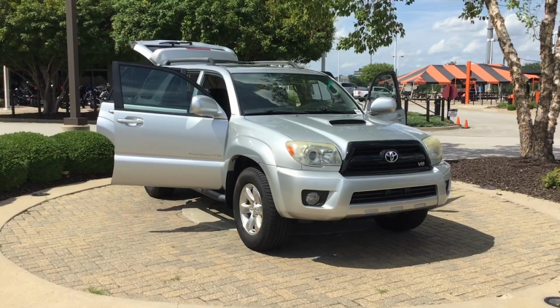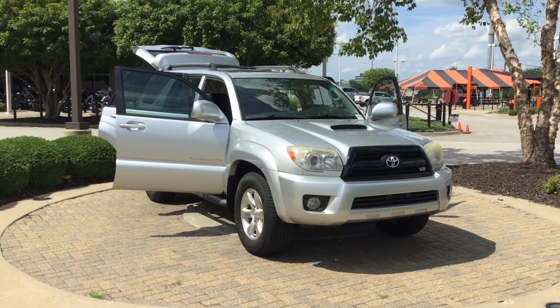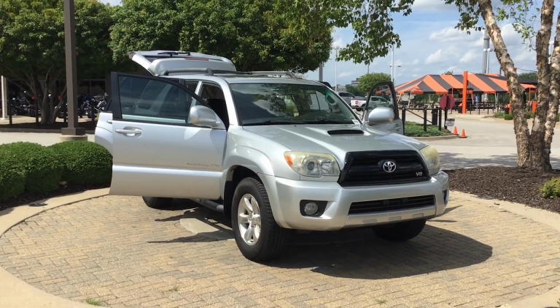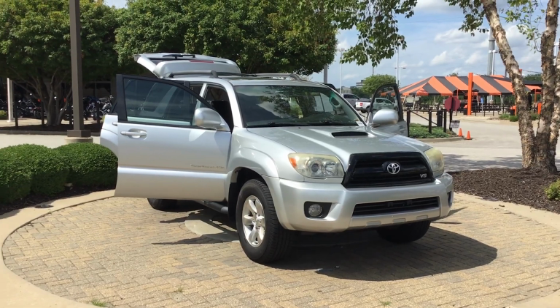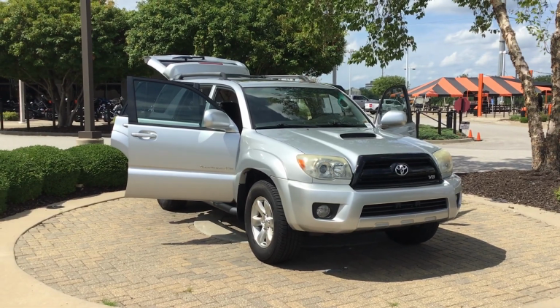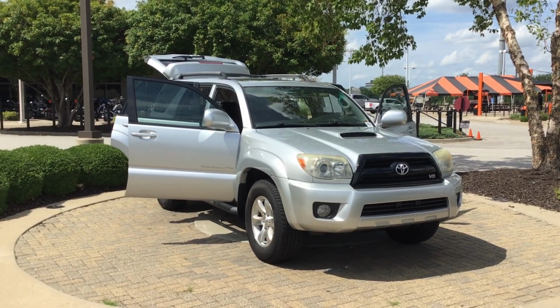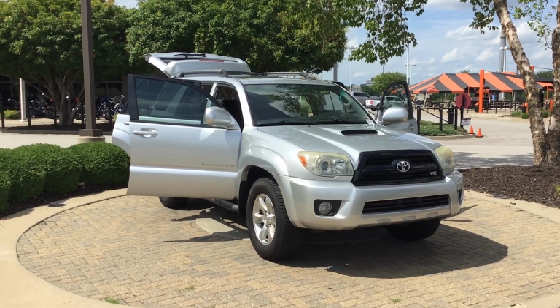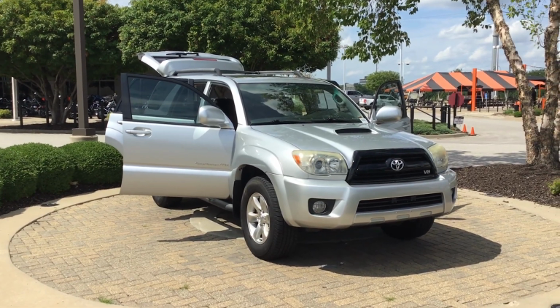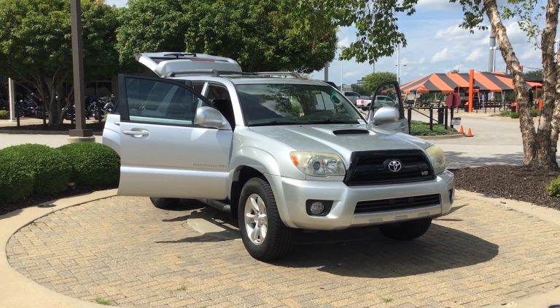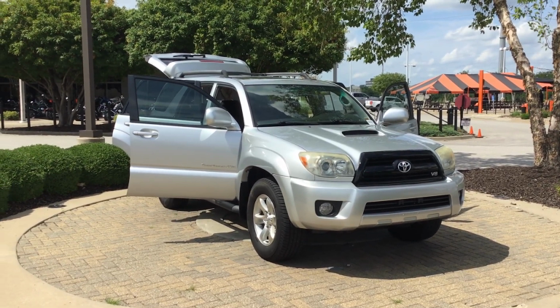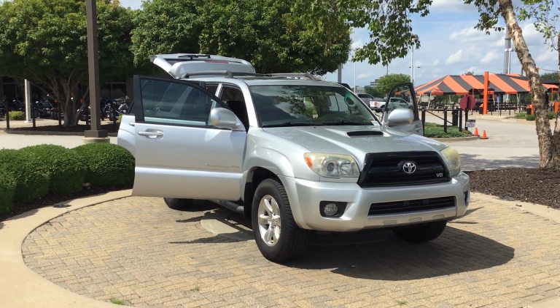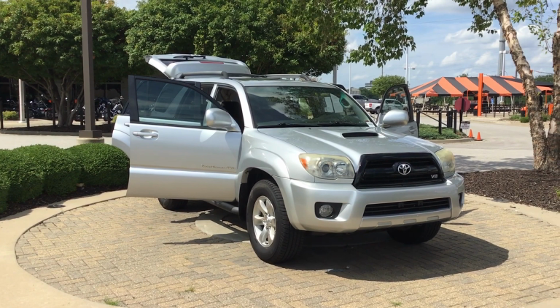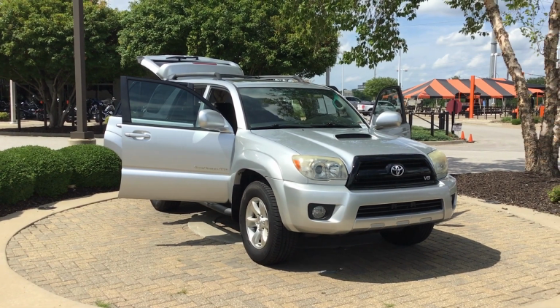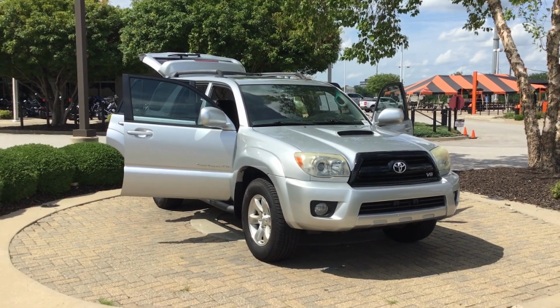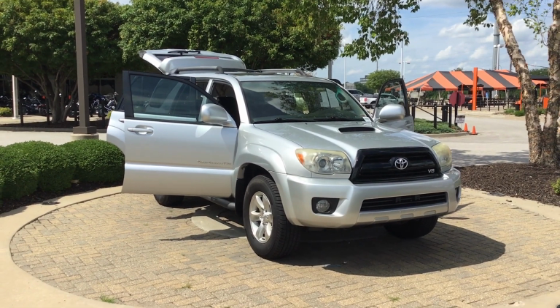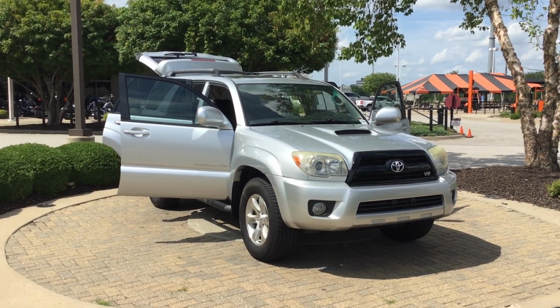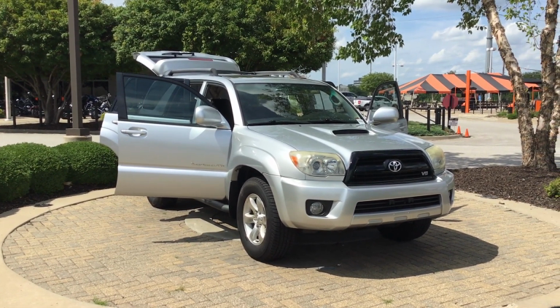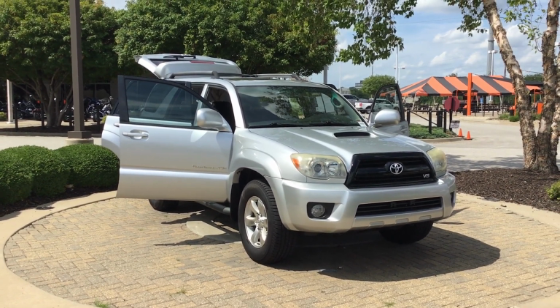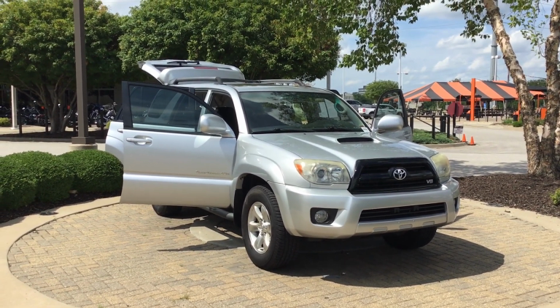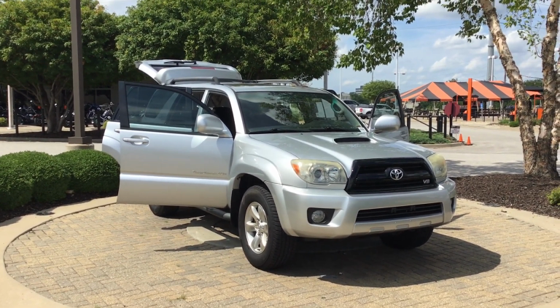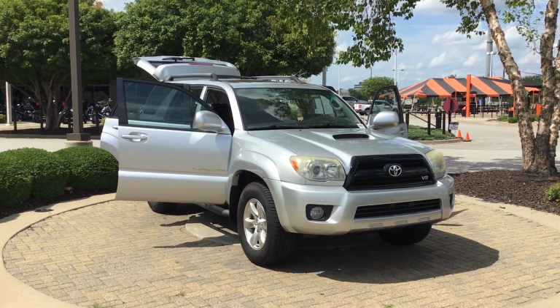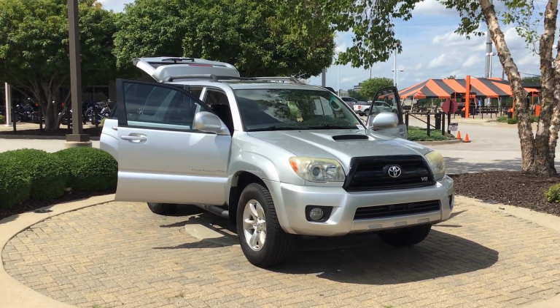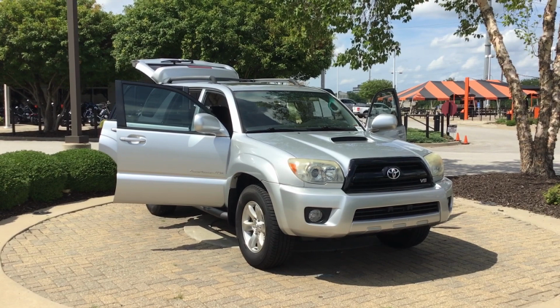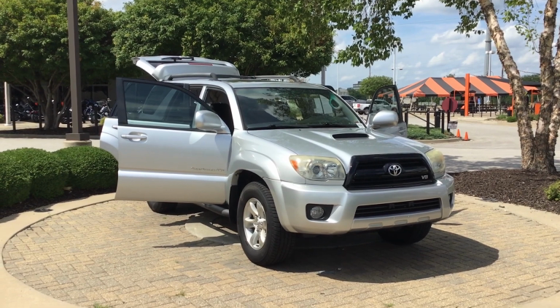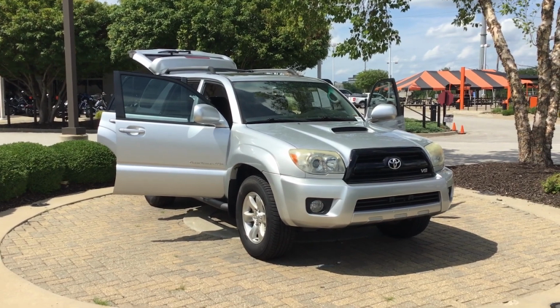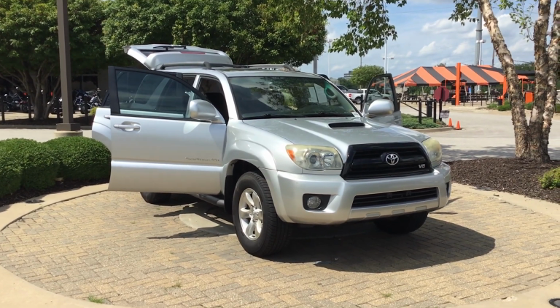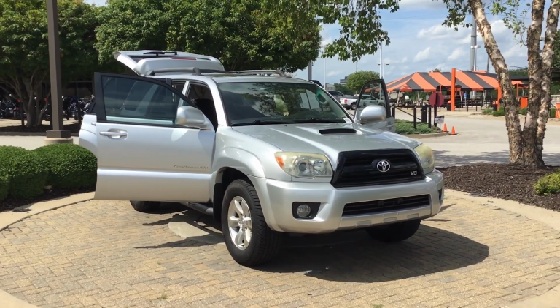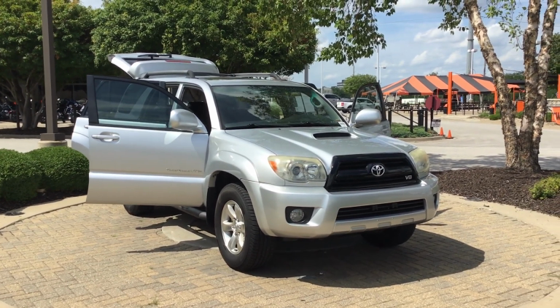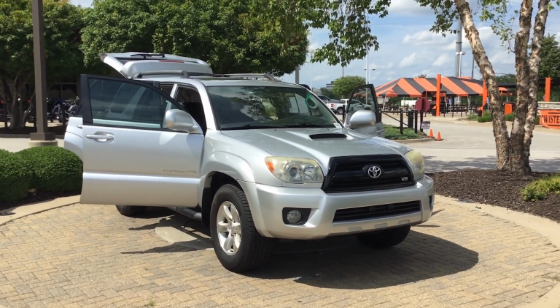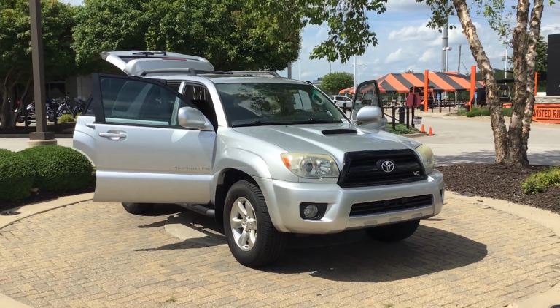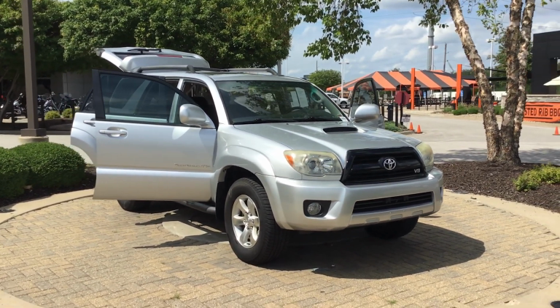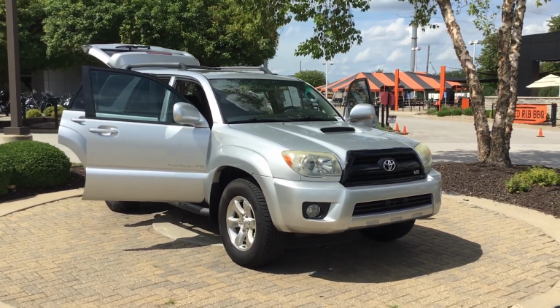Good afternoon, Andrew. This is James with Hendrick Lexus, Kansas City North. Thank you for reaching out to us on the 07 Toyota 4Runner. This is the 07 model. It has 220,000 miles on it, and it is the V8 version — these are very rare, and this one is in exceptional condition.